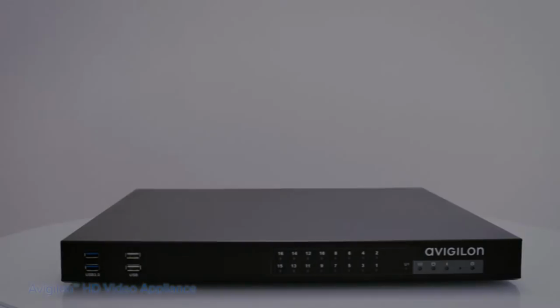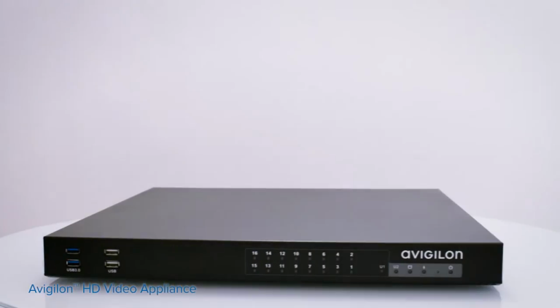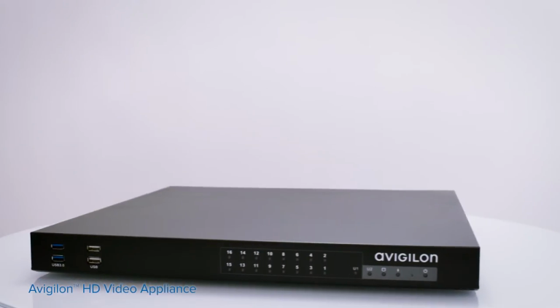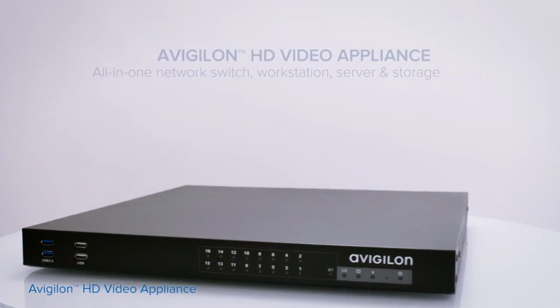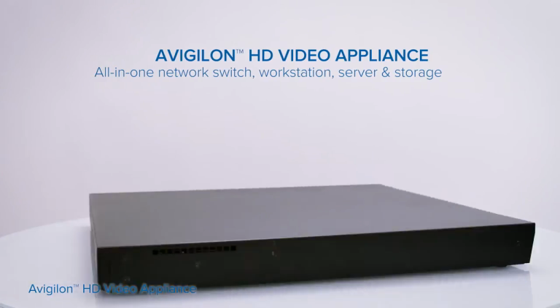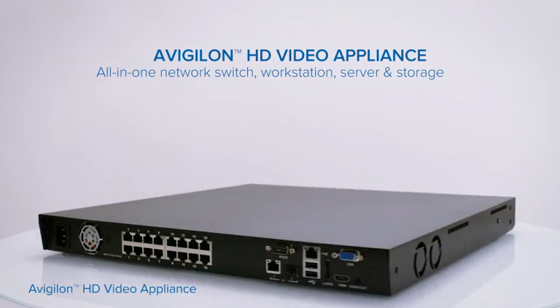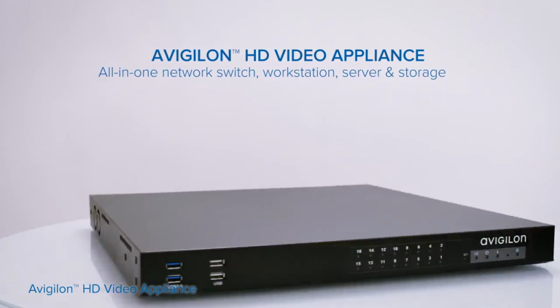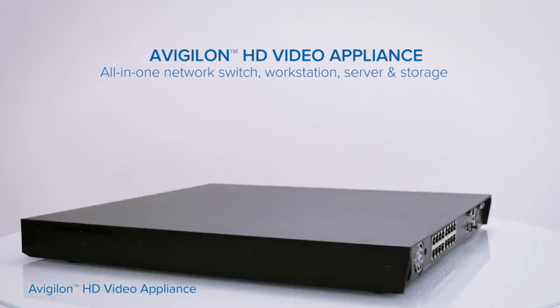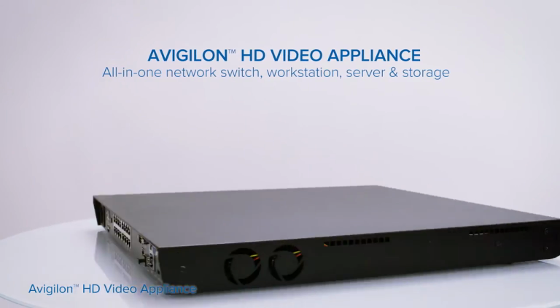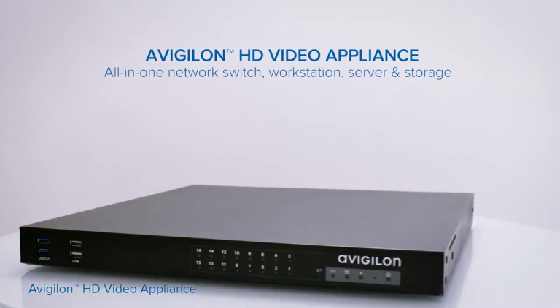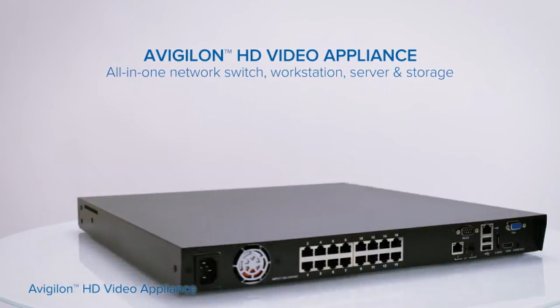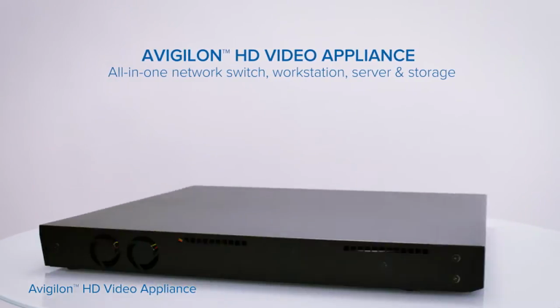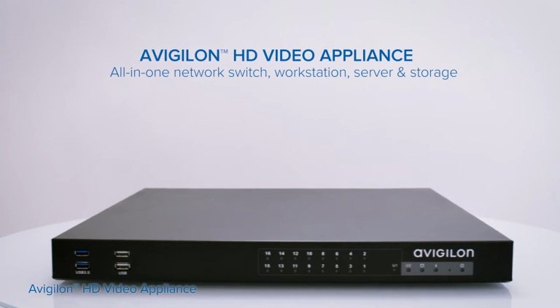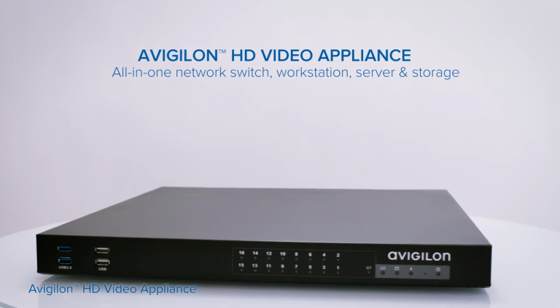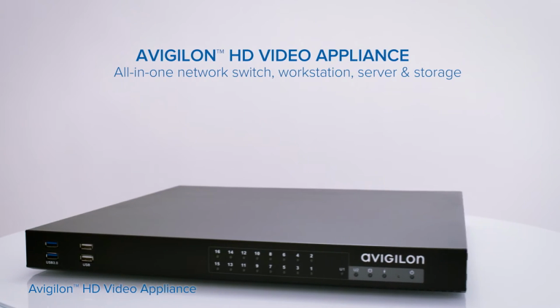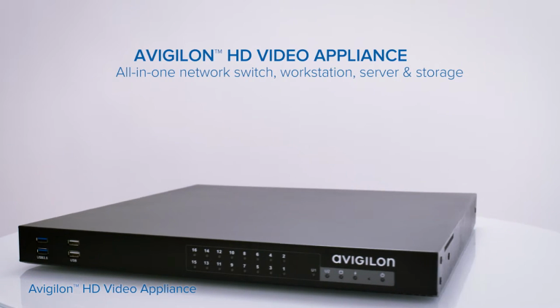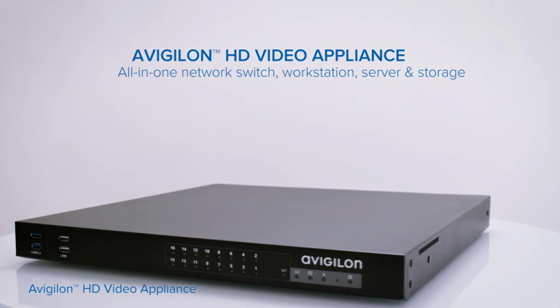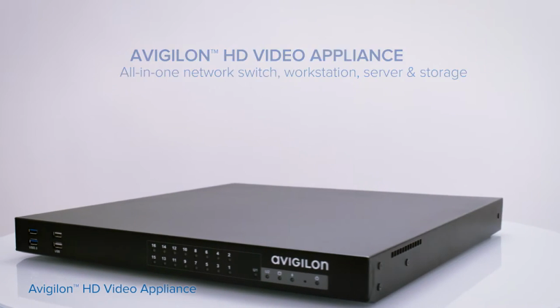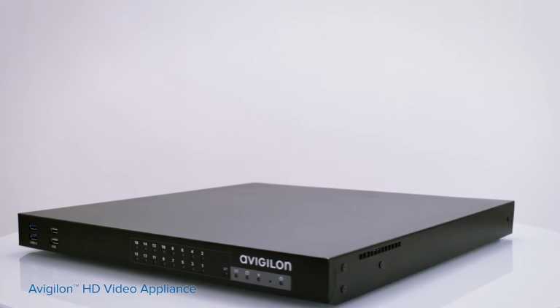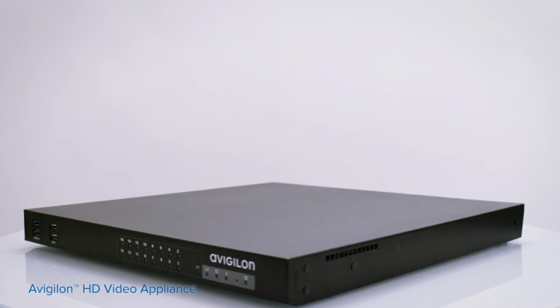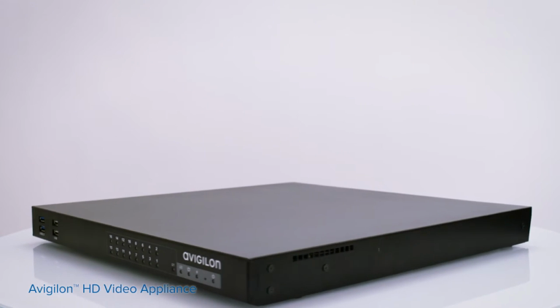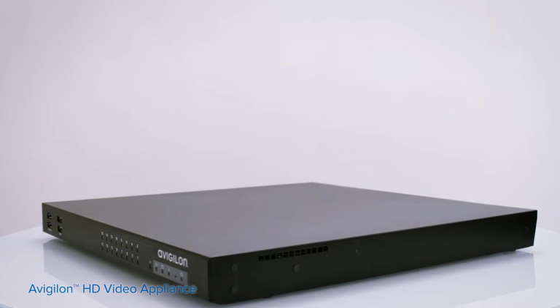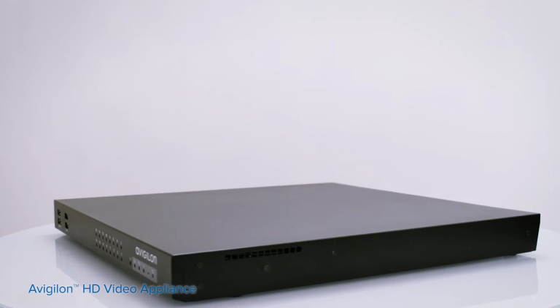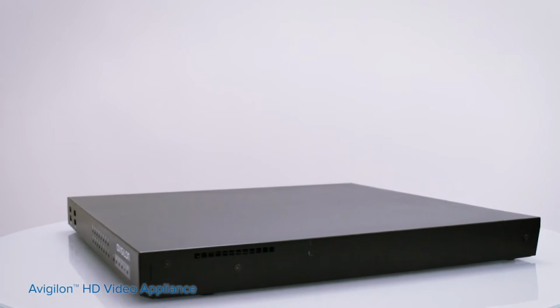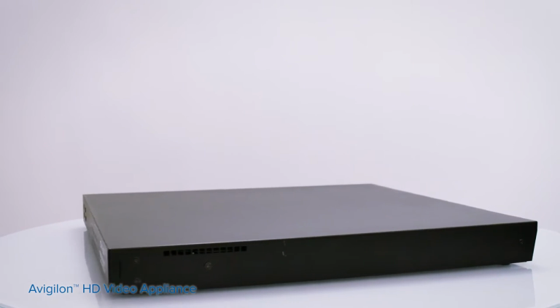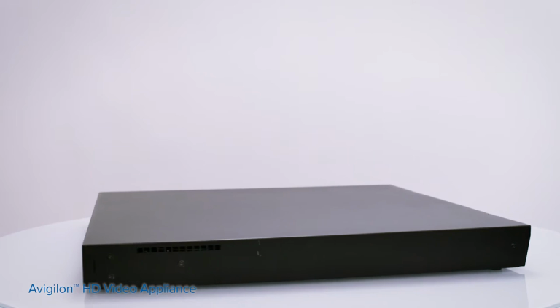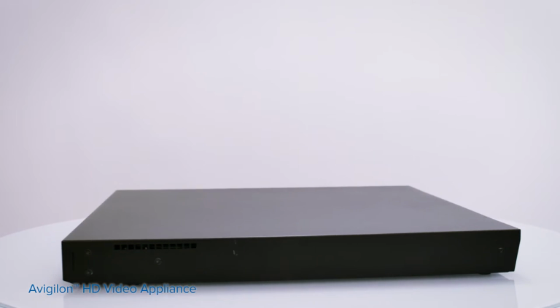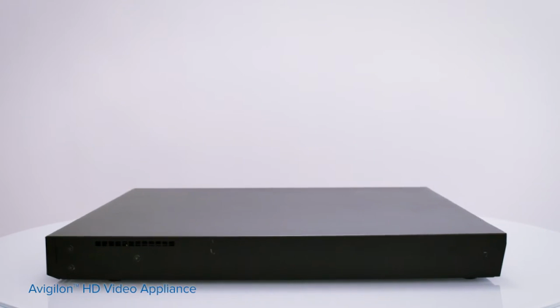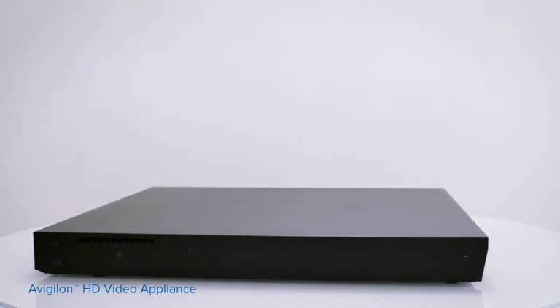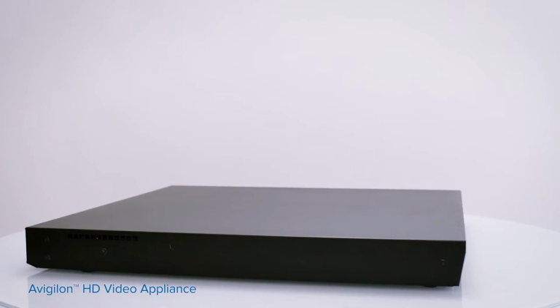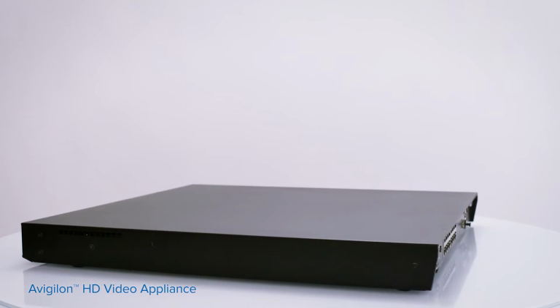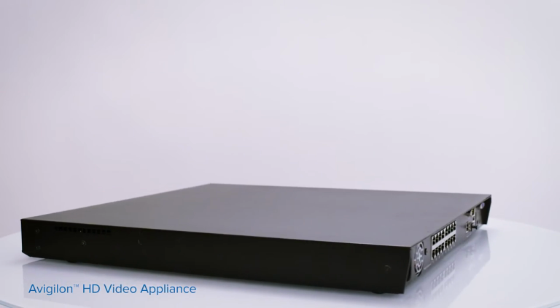The Avigilon HD Video Appliance is a single, easy-to-install solution that works as a network switch, workstation, server, and storage. The simplified design helps reduce costs and installation times.